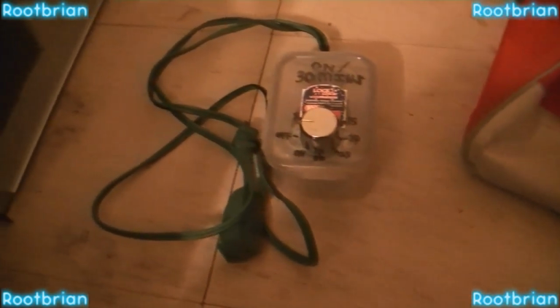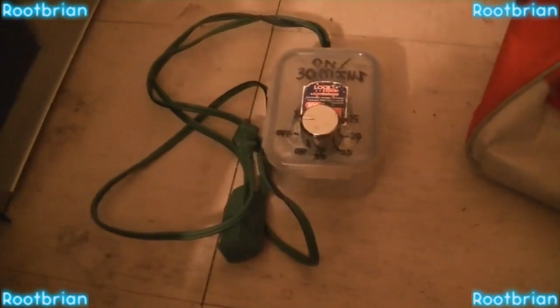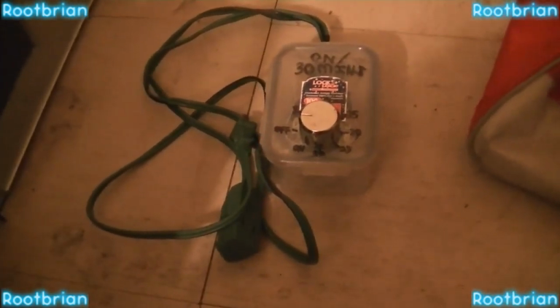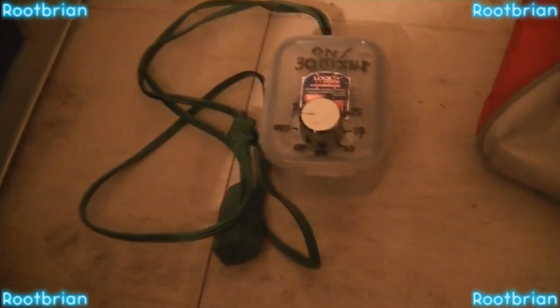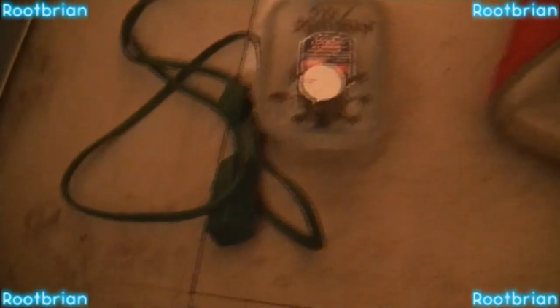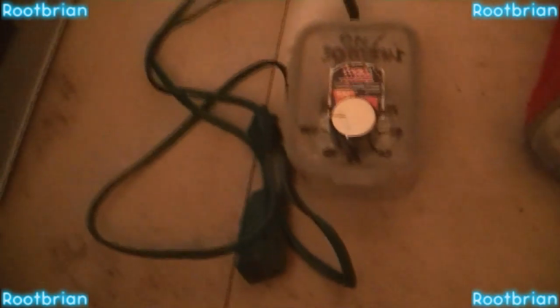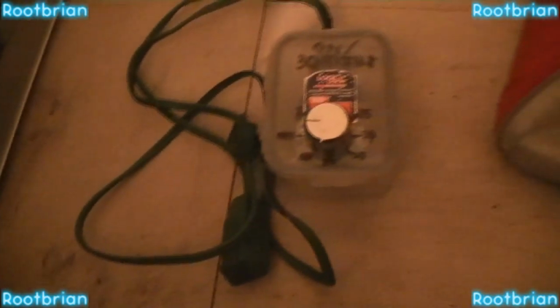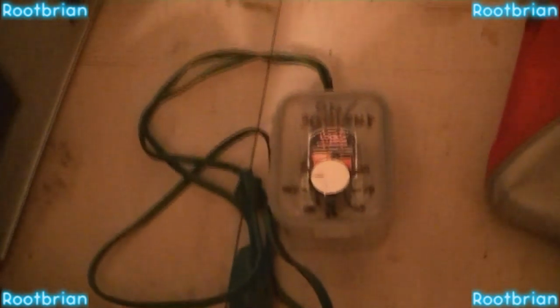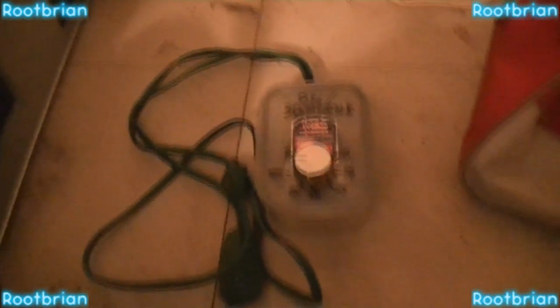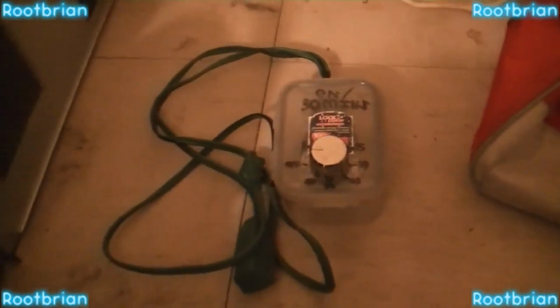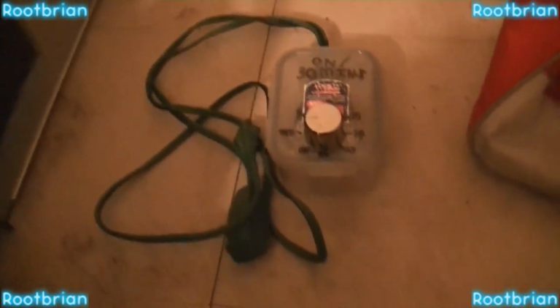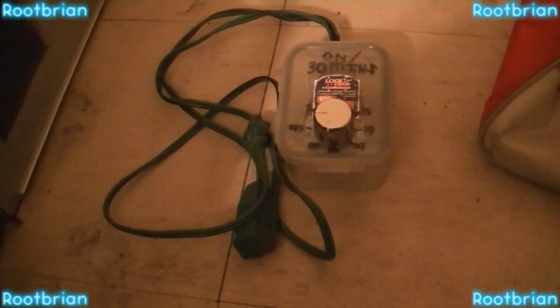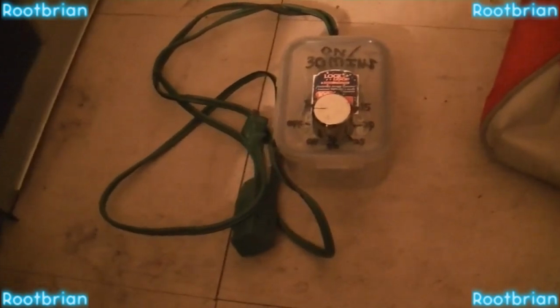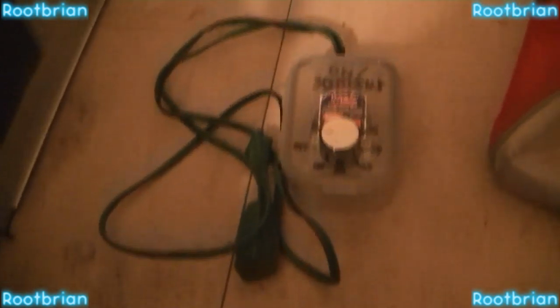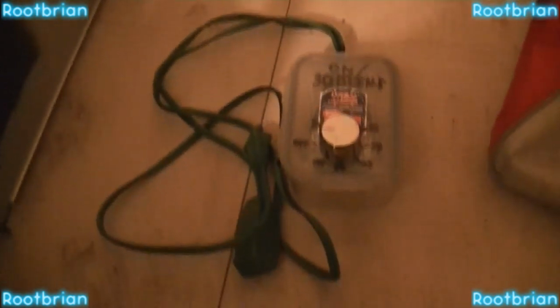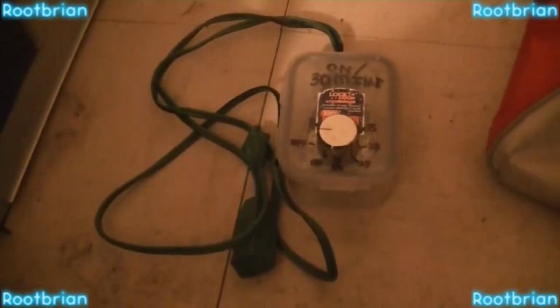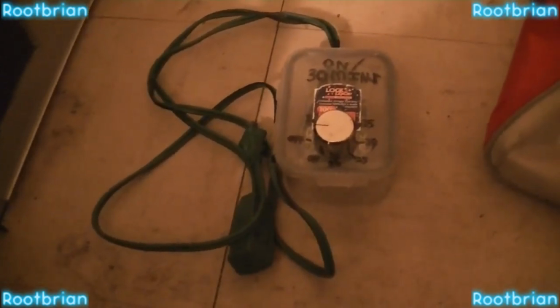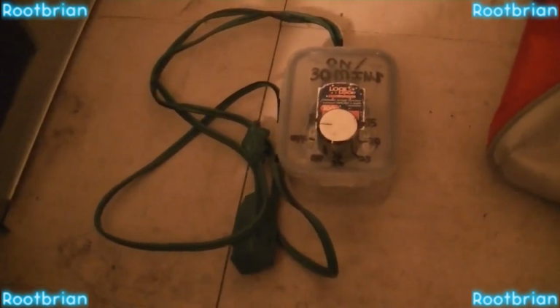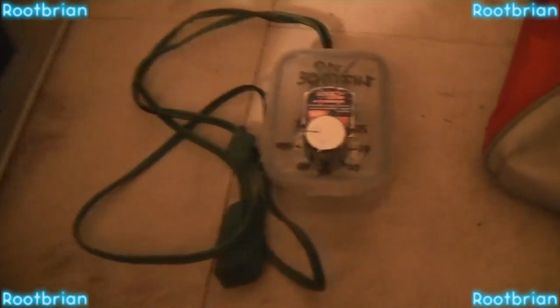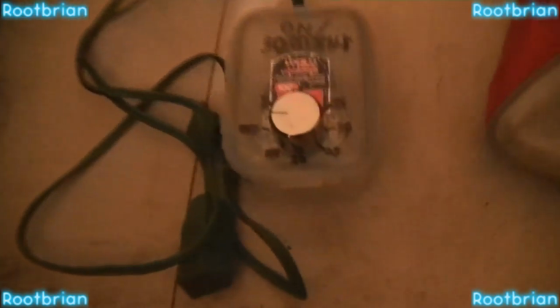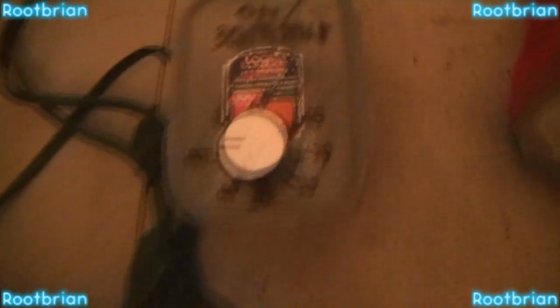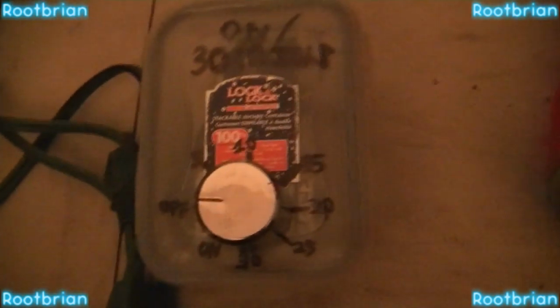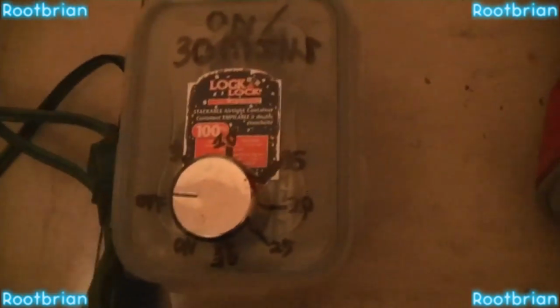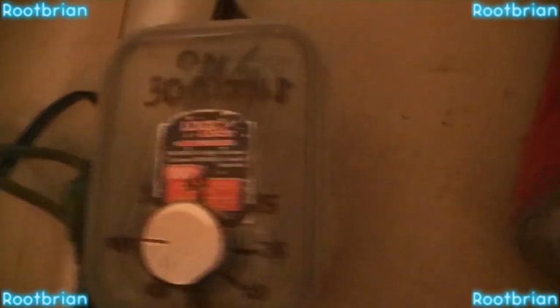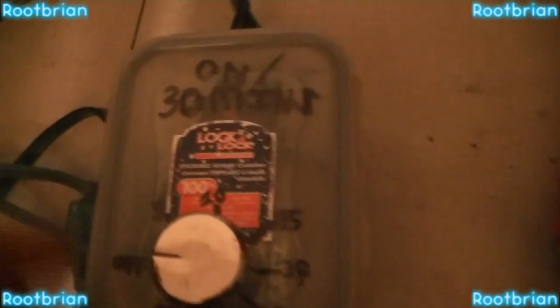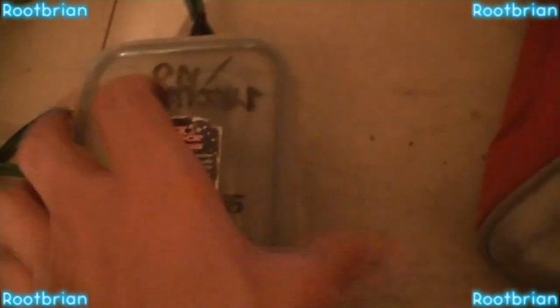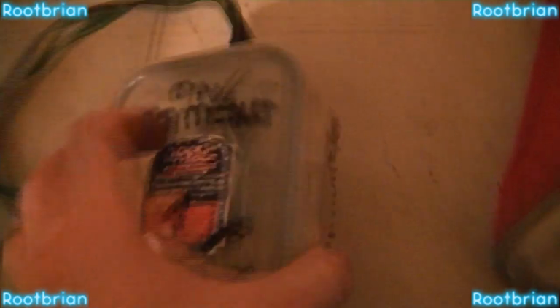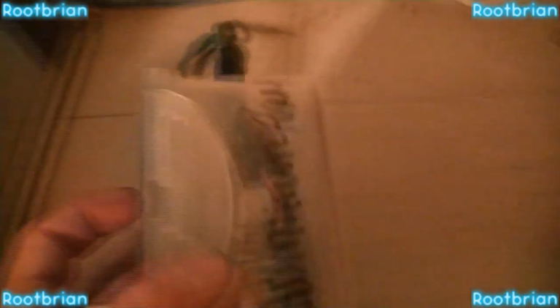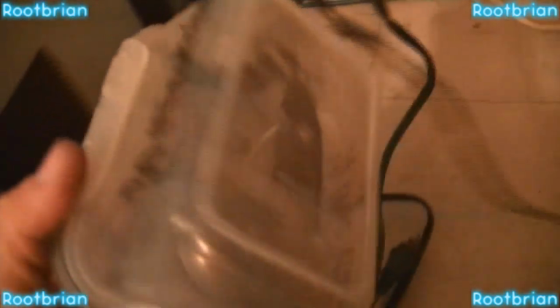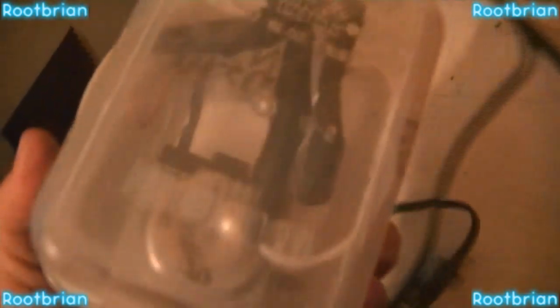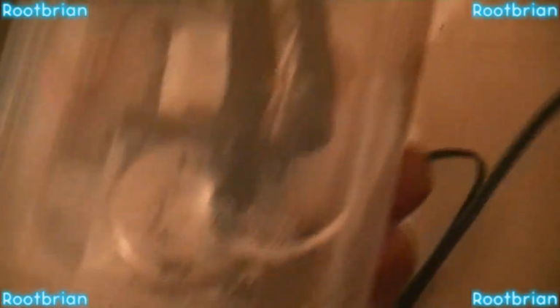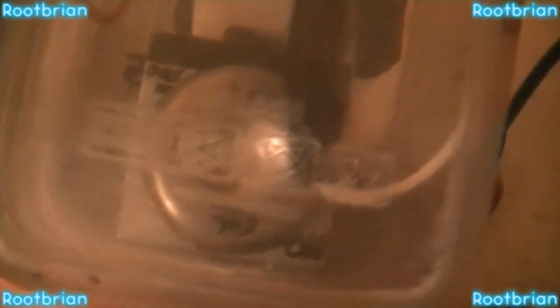Hello Internets, this is the Root. I finally decided to make the timer switch. It's just a regular toaster oven timer inside a snap lock container.